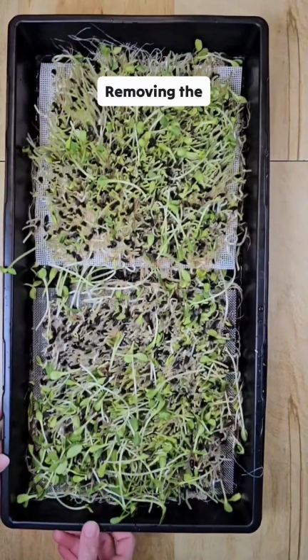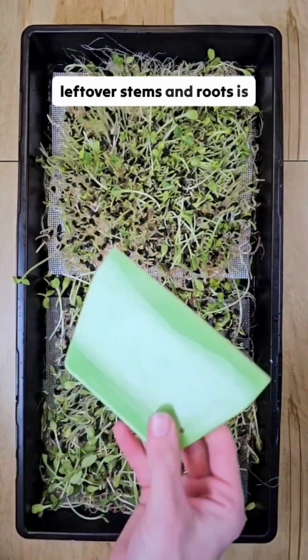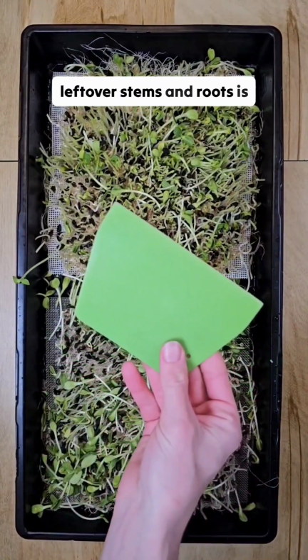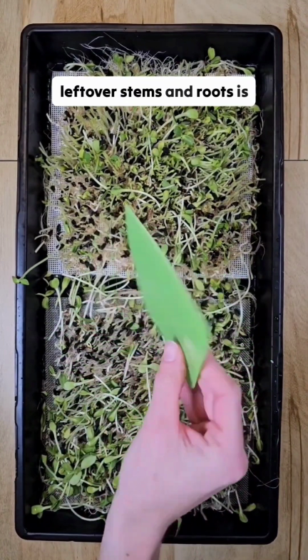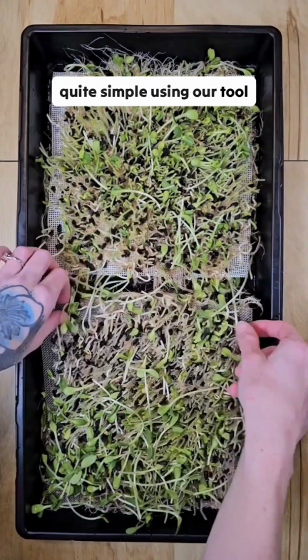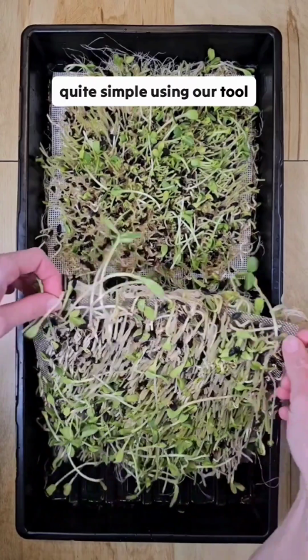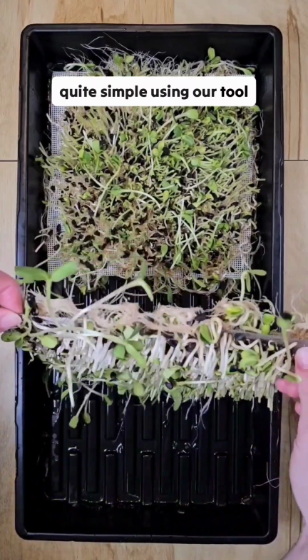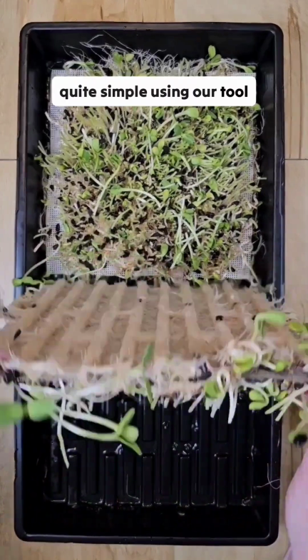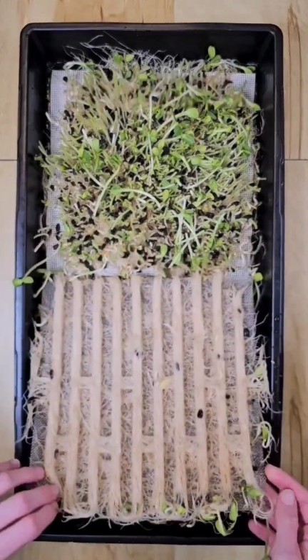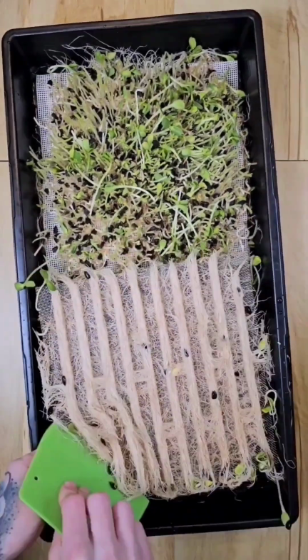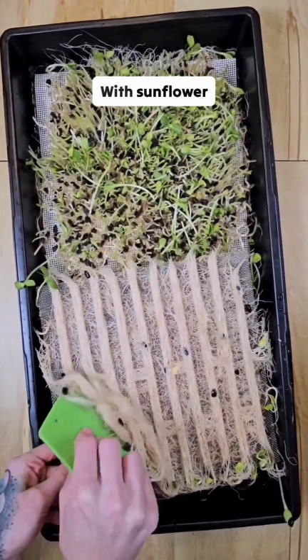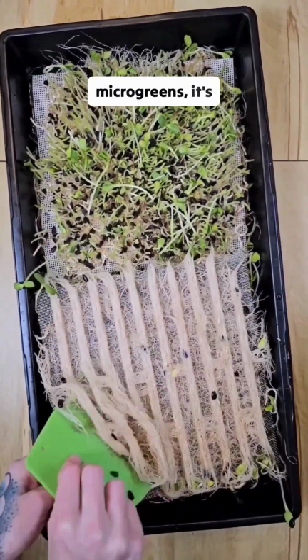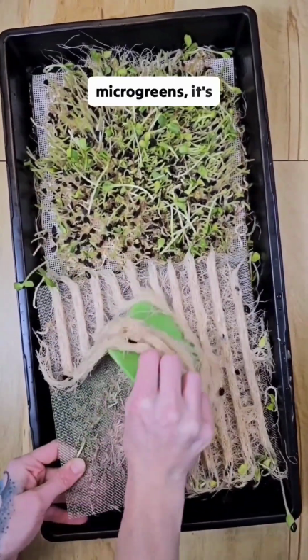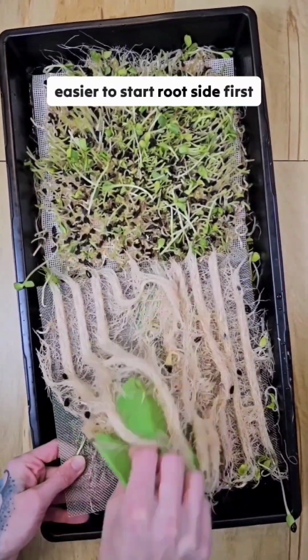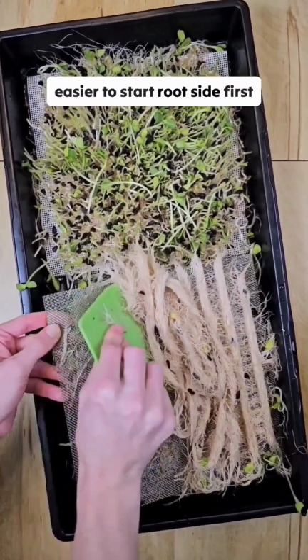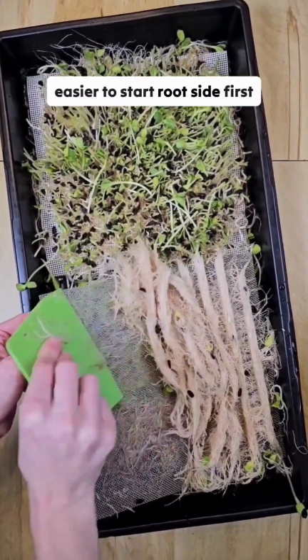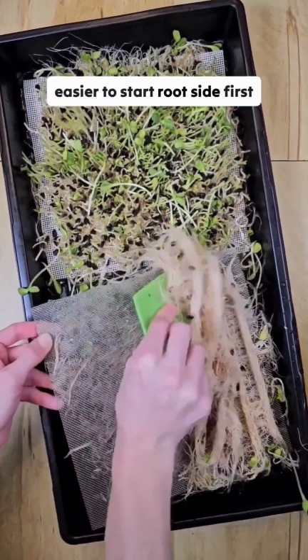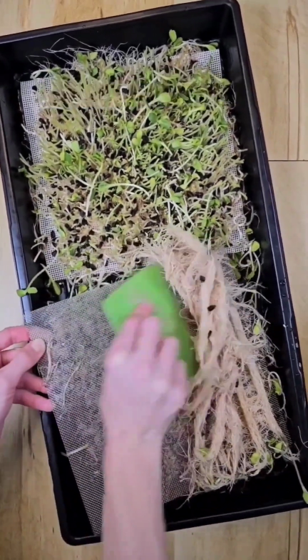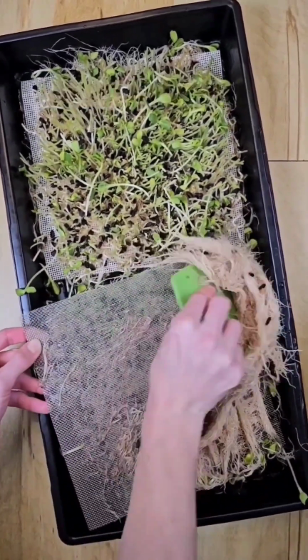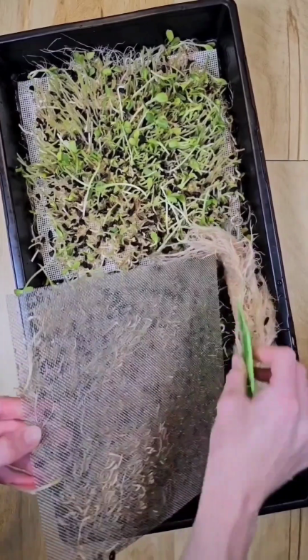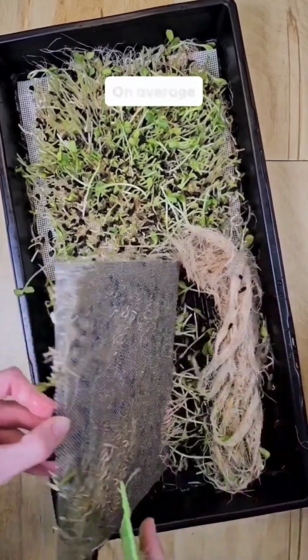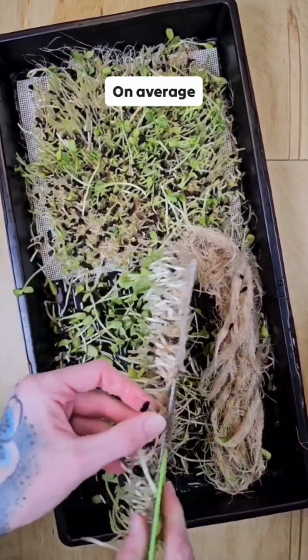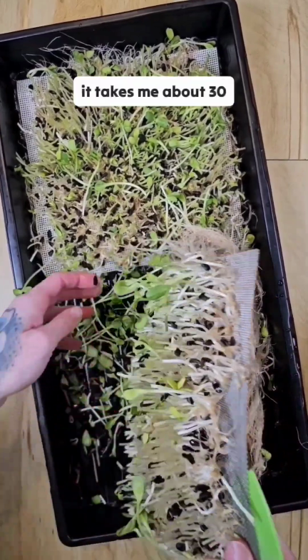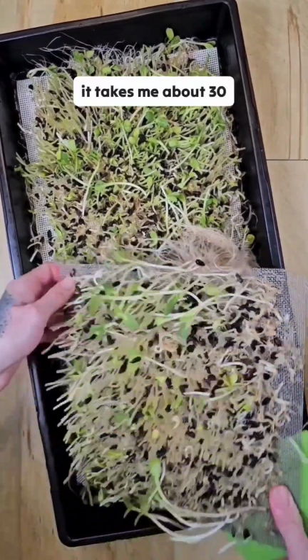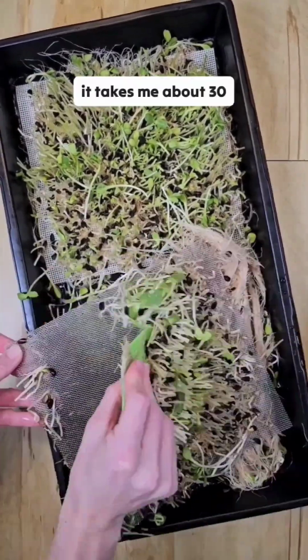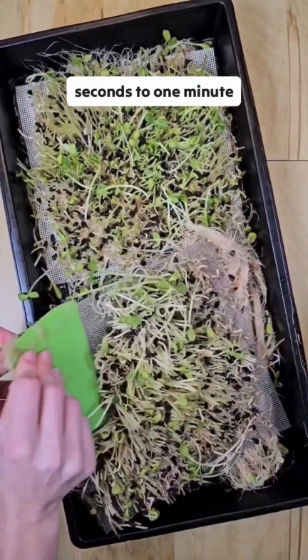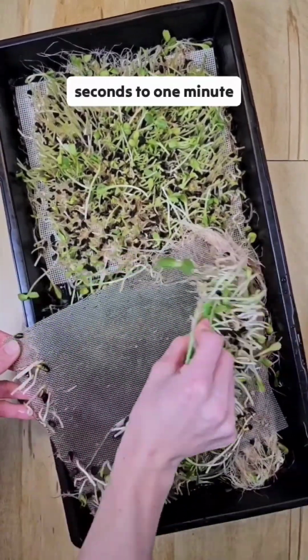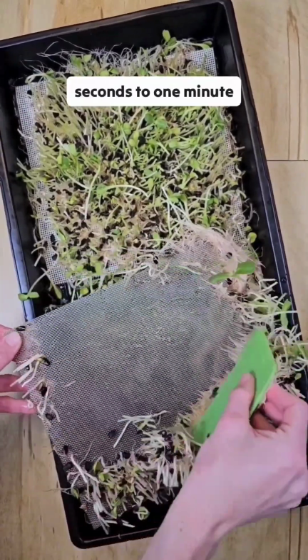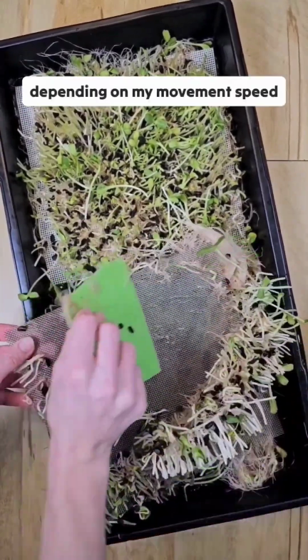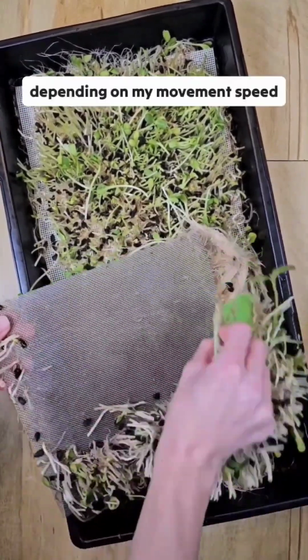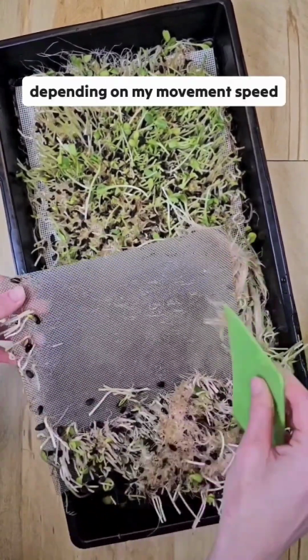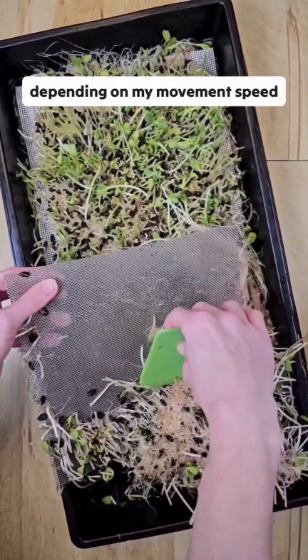Removing the leftover stems and roots is quite simple using our tool. With sunflower microgreens it's easier to start root side first. On average it takes me about 30 seconds to one minute depending on my movement speed.